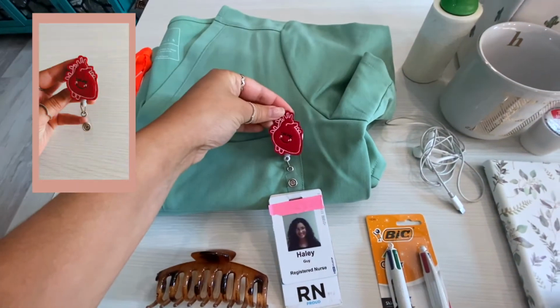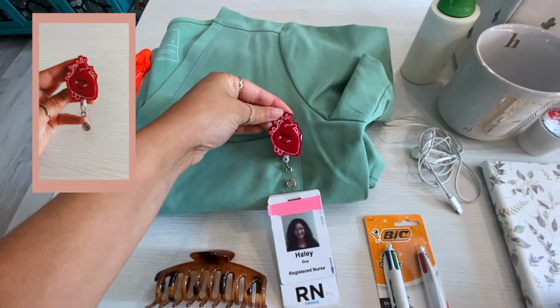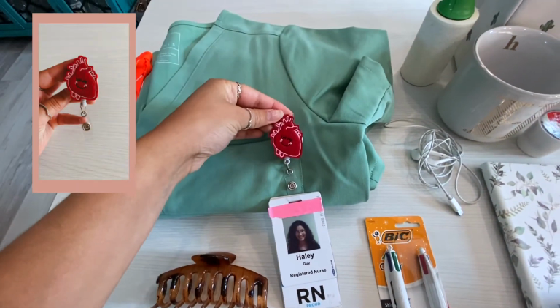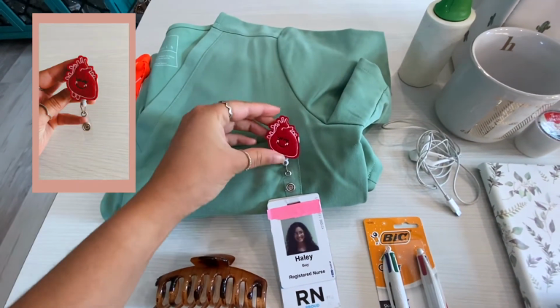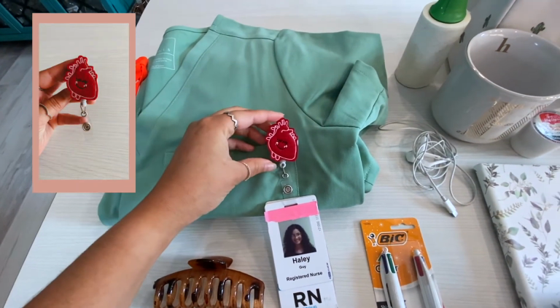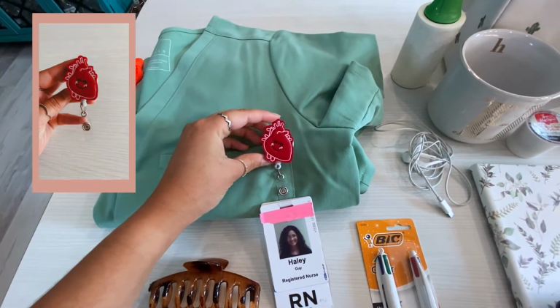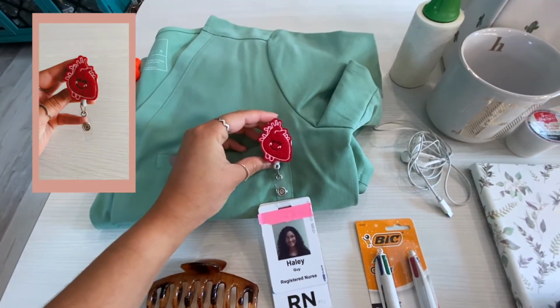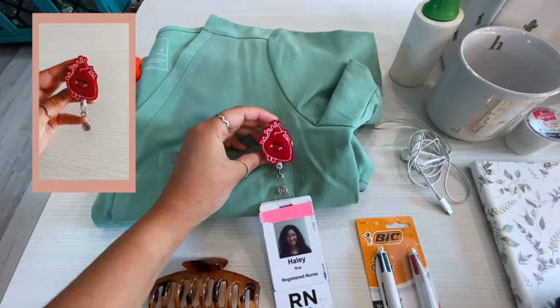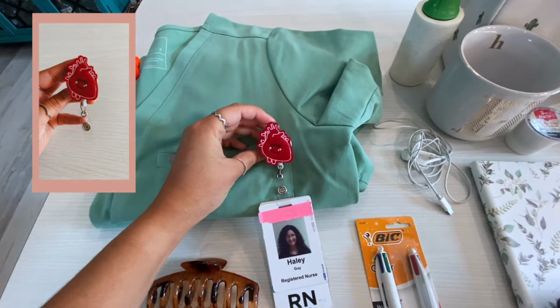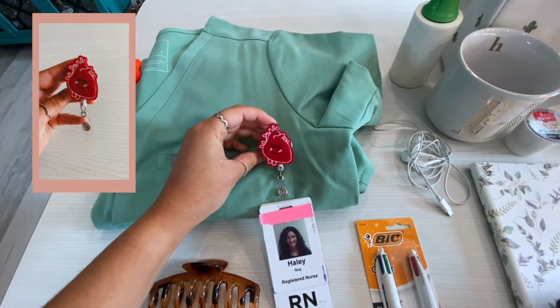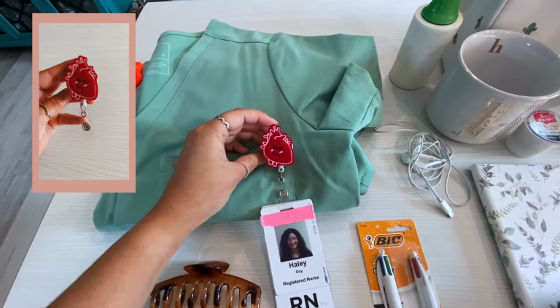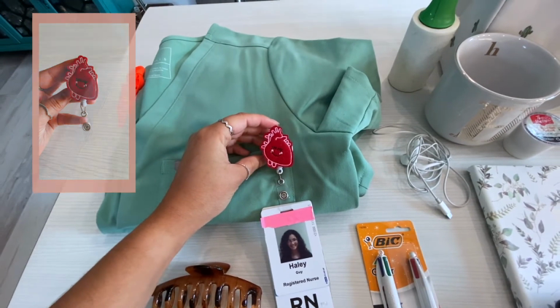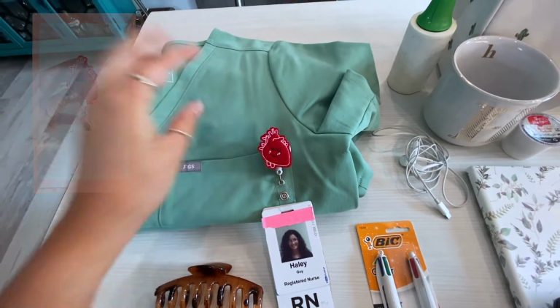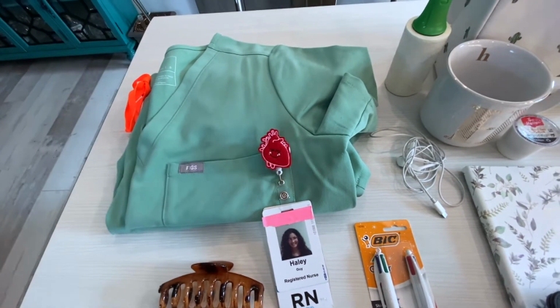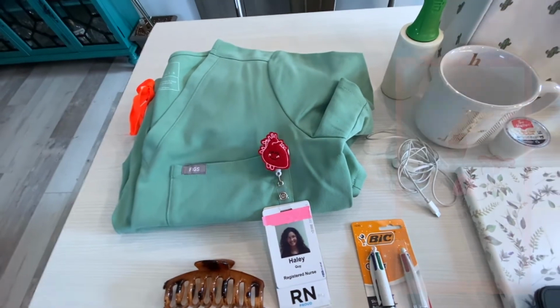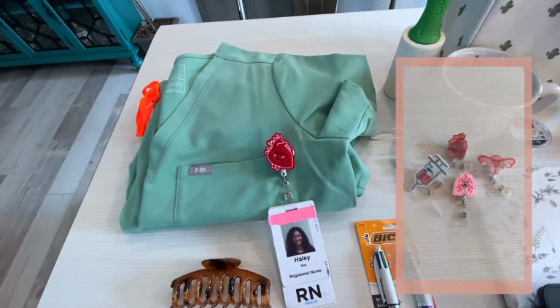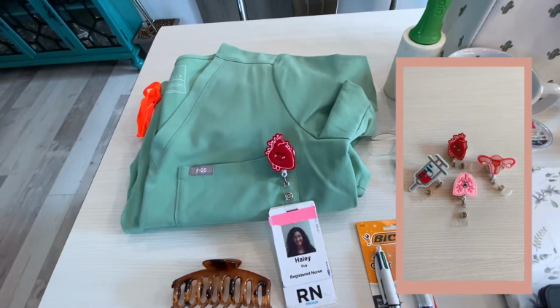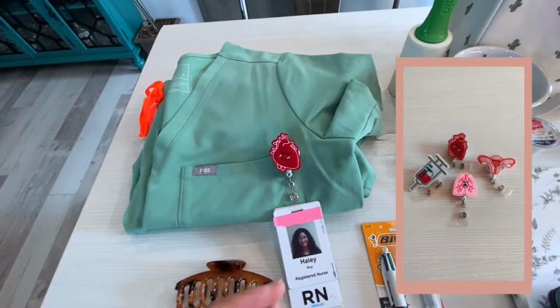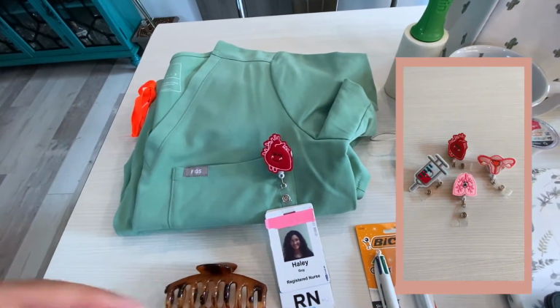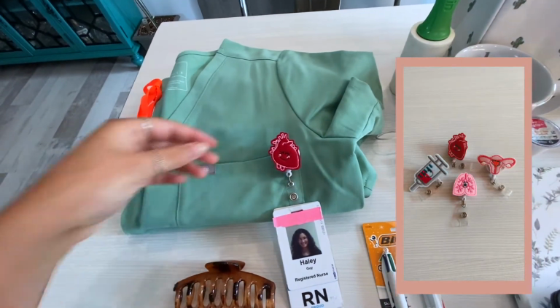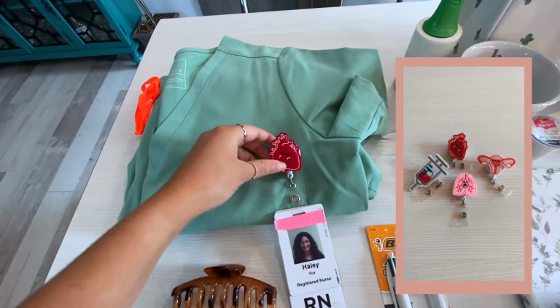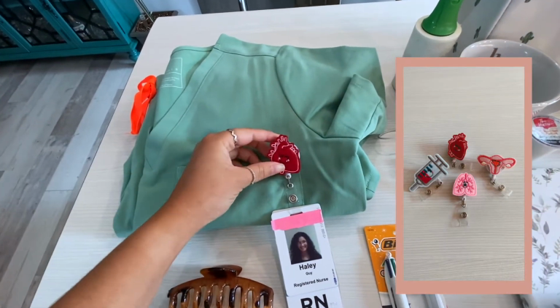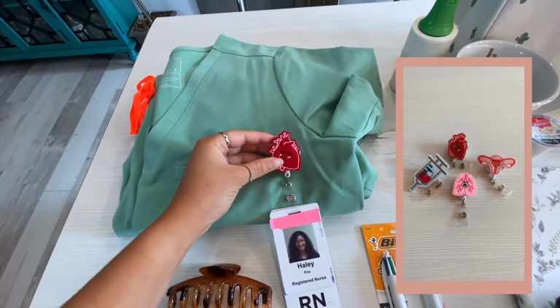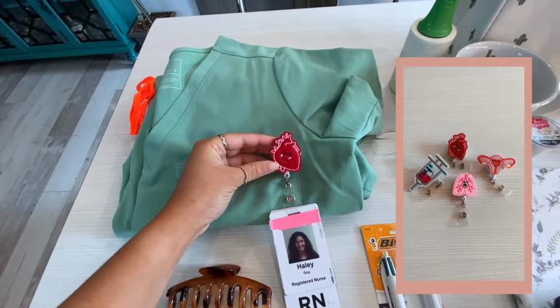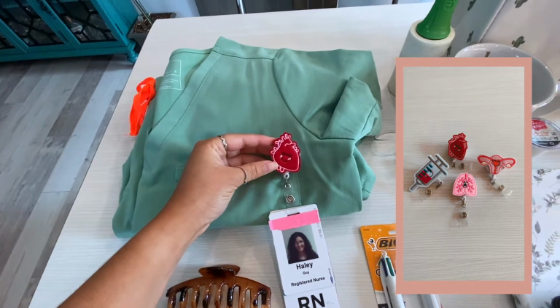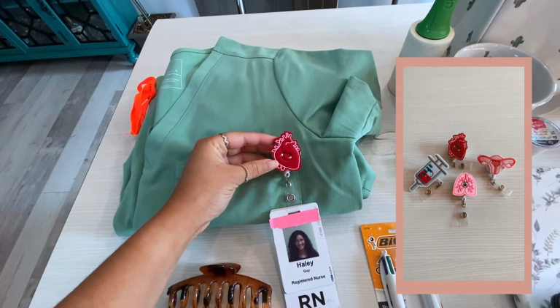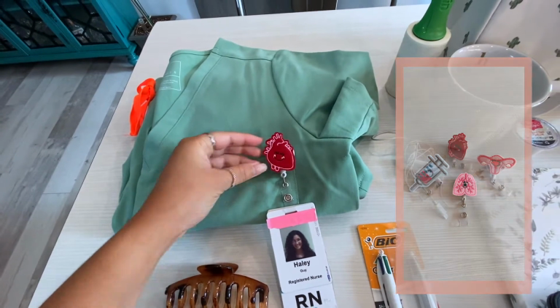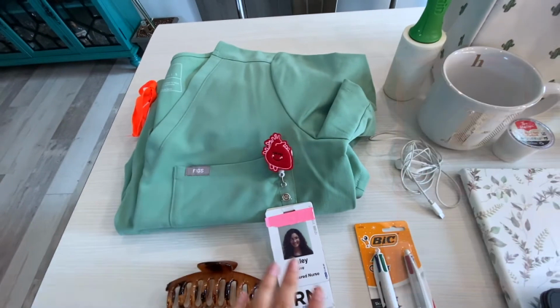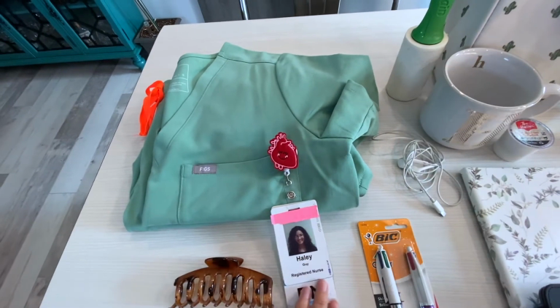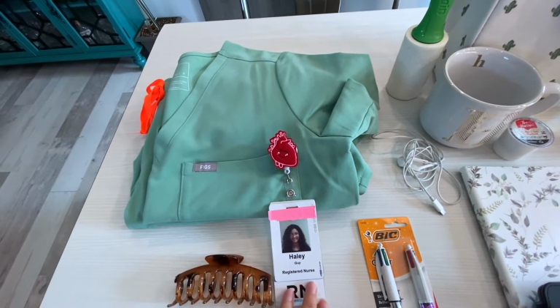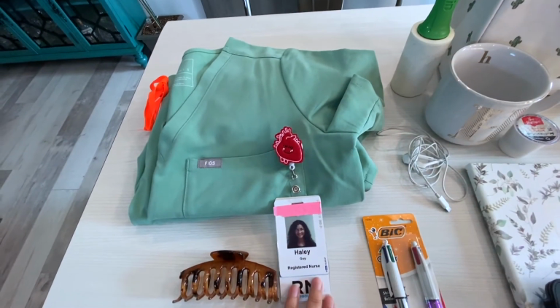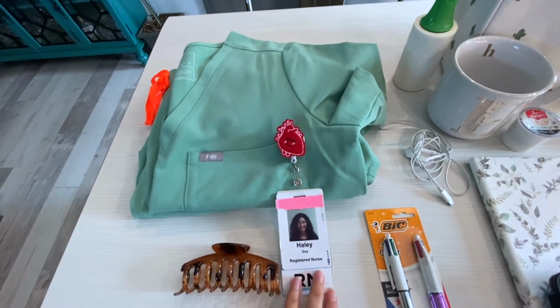I have this little badge clip — I actually got it off Amazon. It came with different little charms, but I thought it'd be great, since I'm on a cardiac unit, to wear the little heart charm. And then obviously my badge.